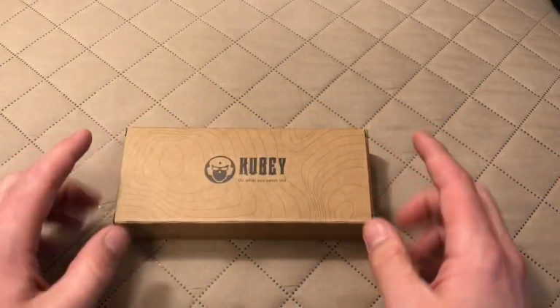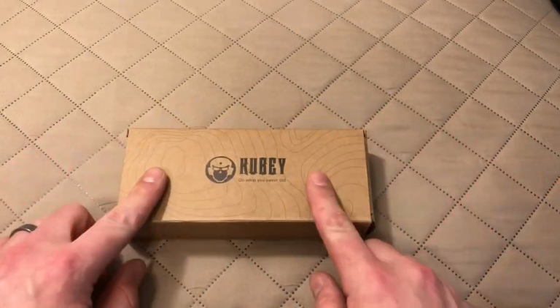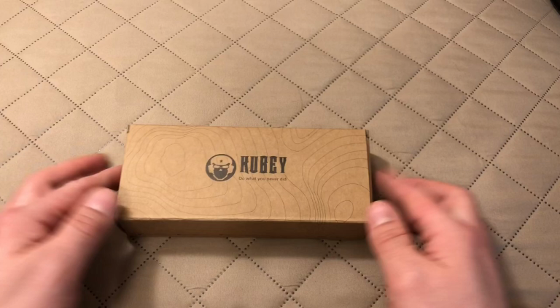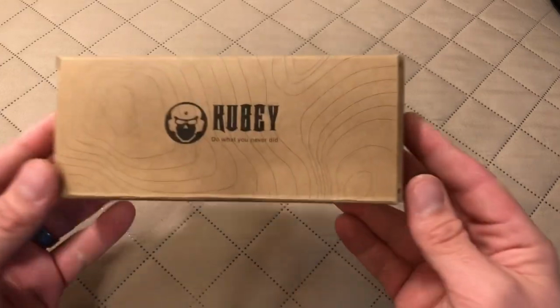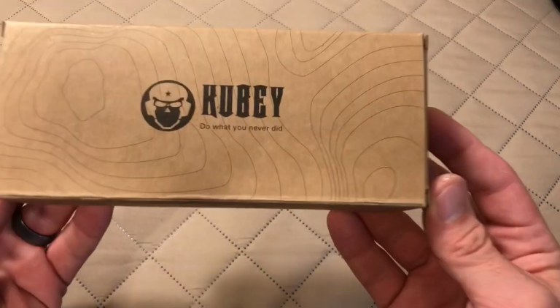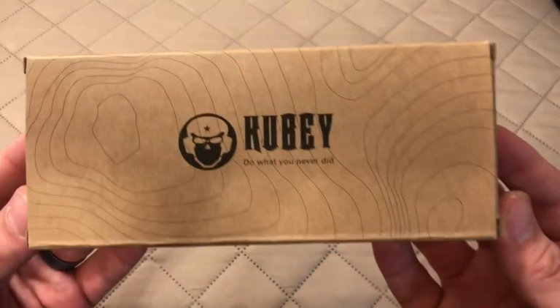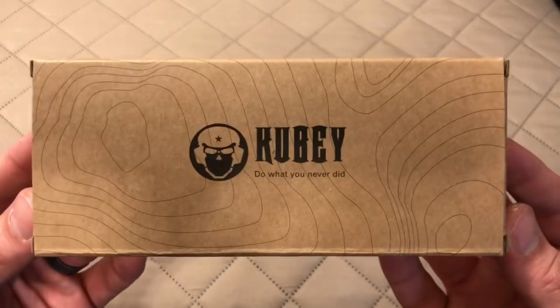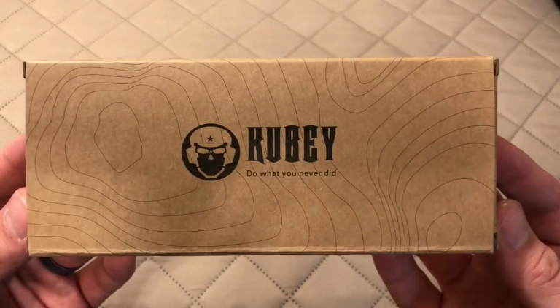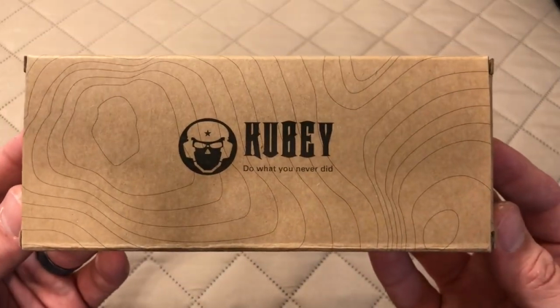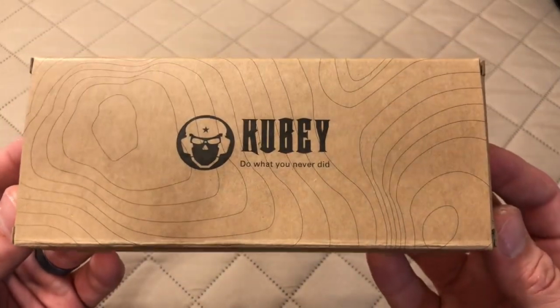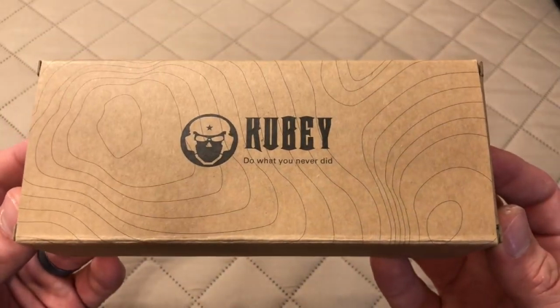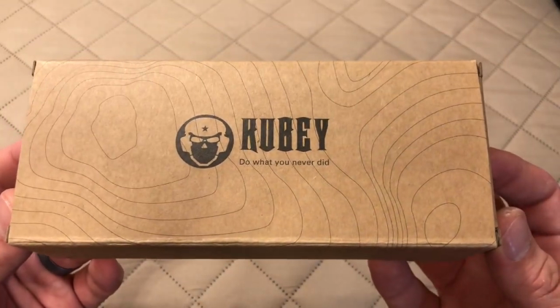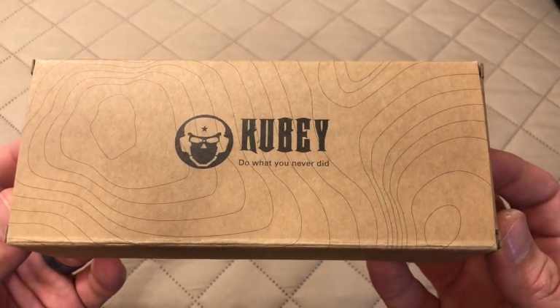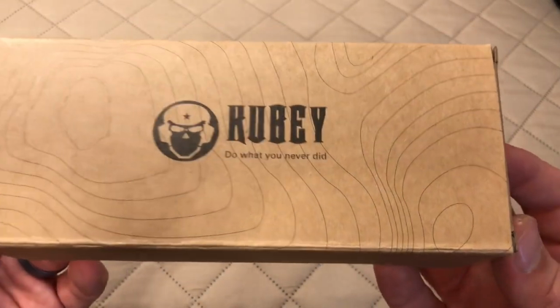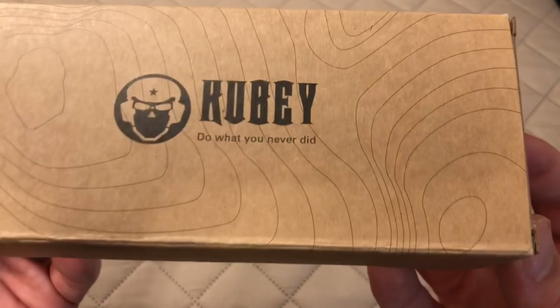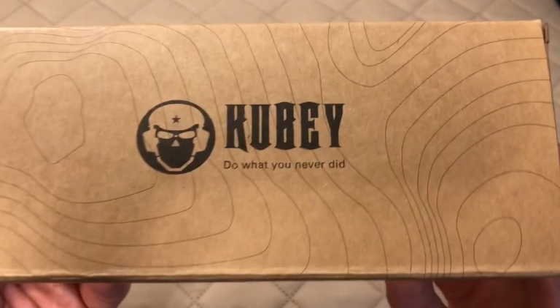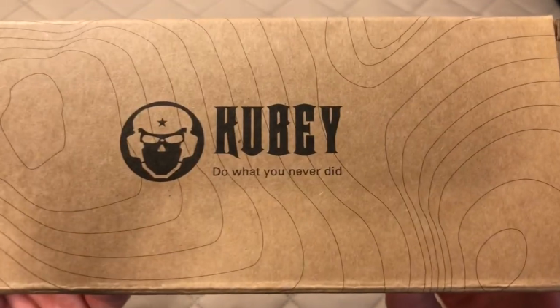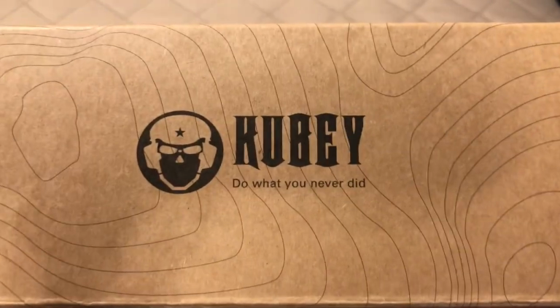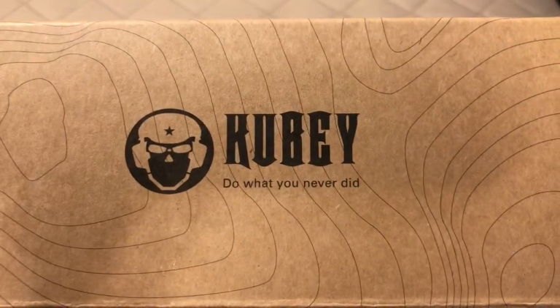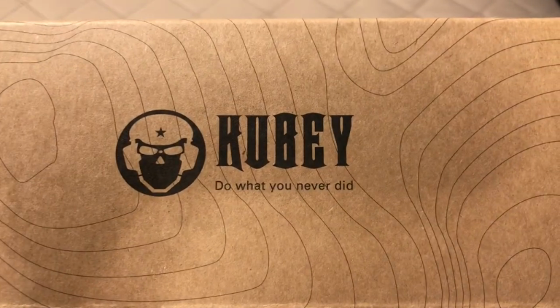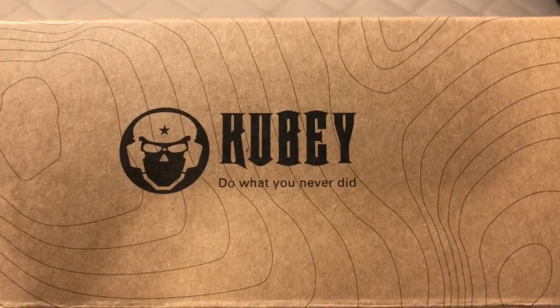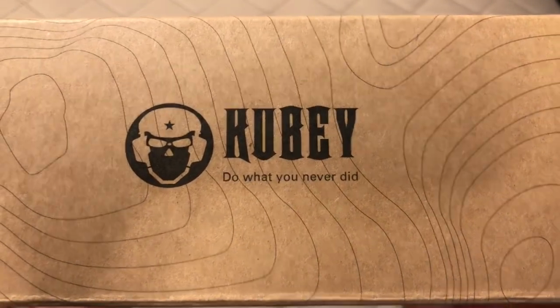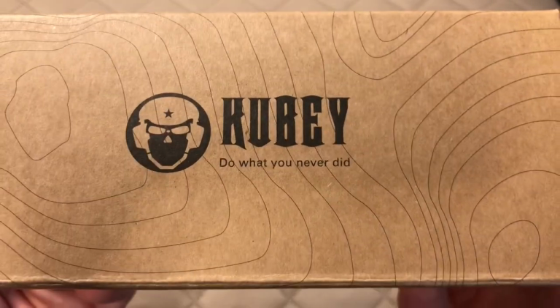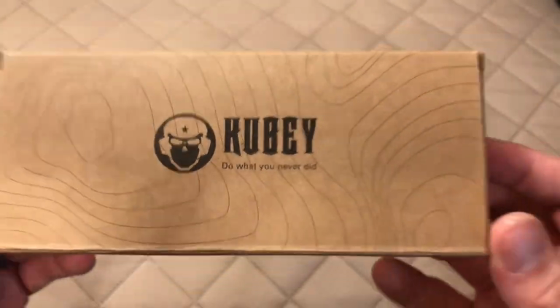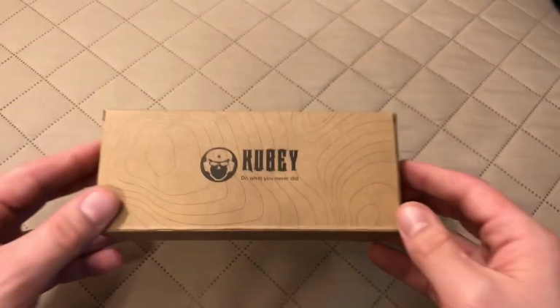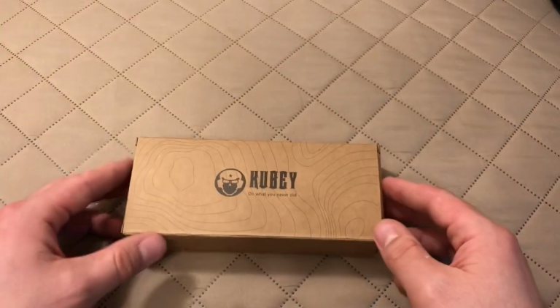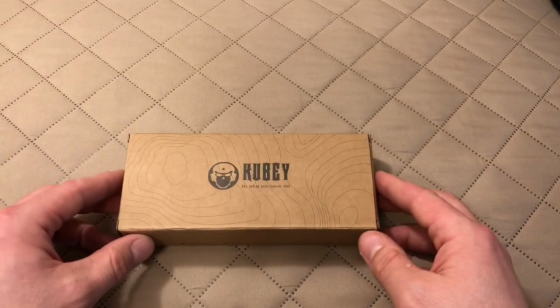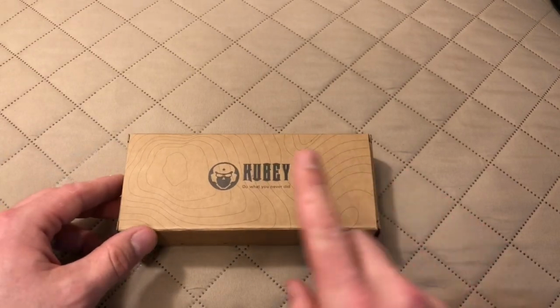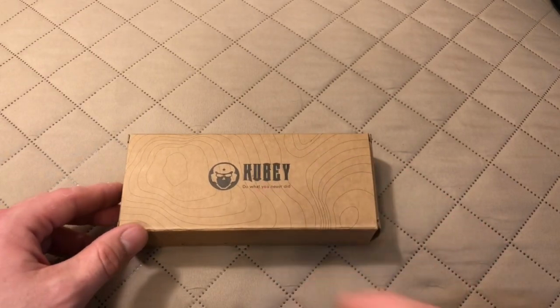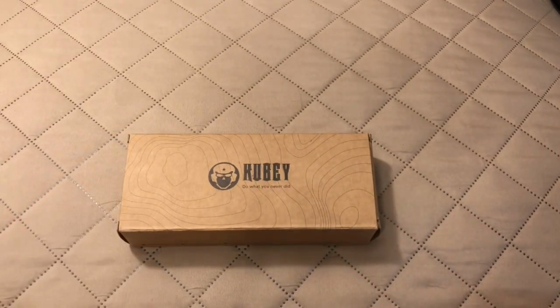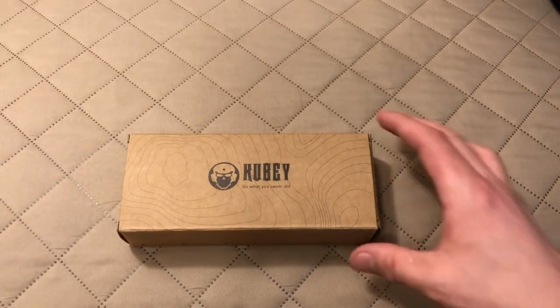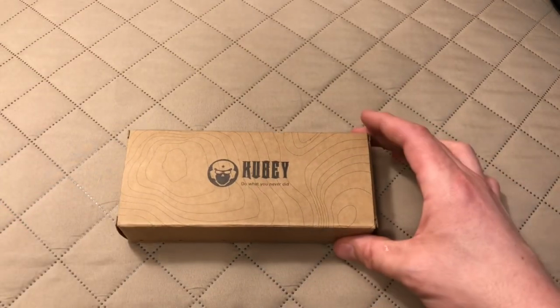This is a knife from the company Kubi — I imagine that's how you say it, and that's how I've been saying it. It says on the box, 'Kubi — do what you never did.' Well, challenge accepted, Kubi. I will do what I never did, which is buy one of your knives.